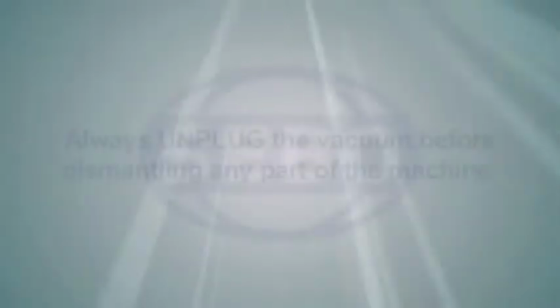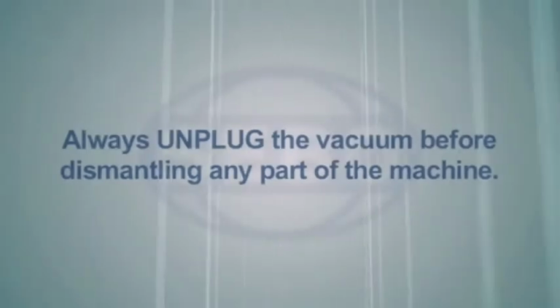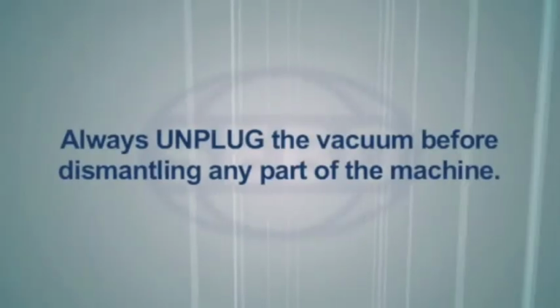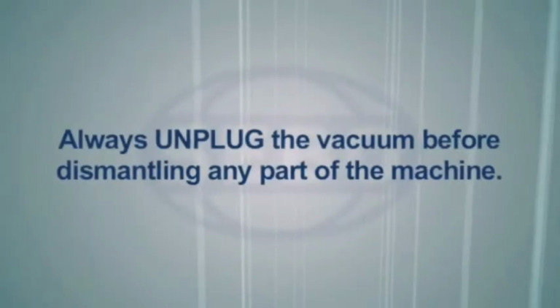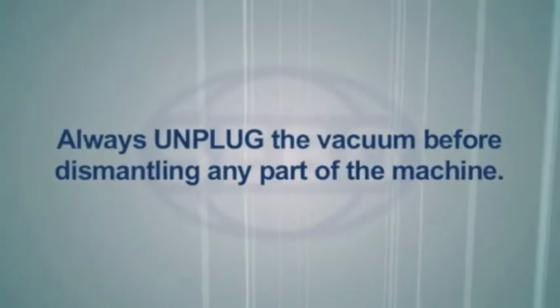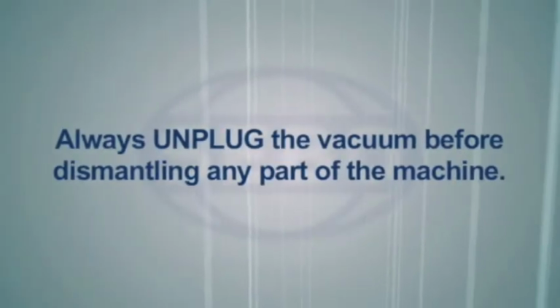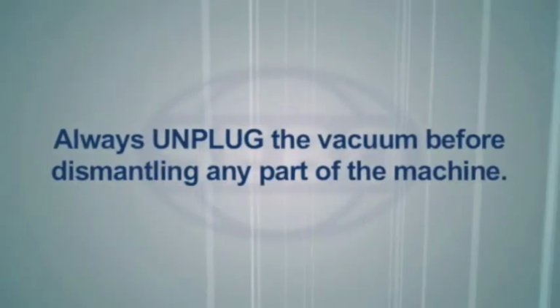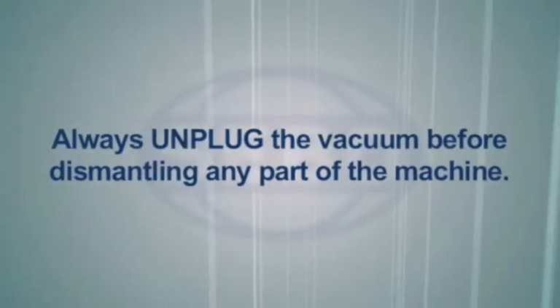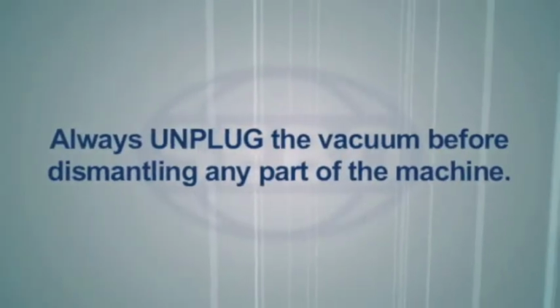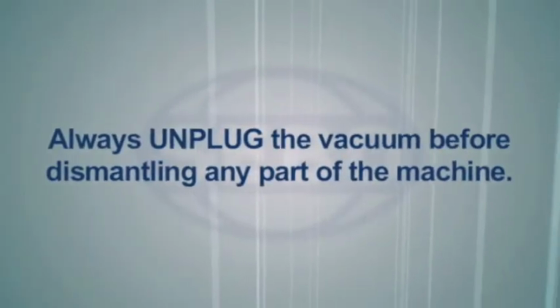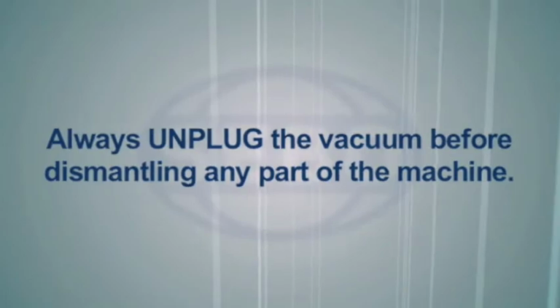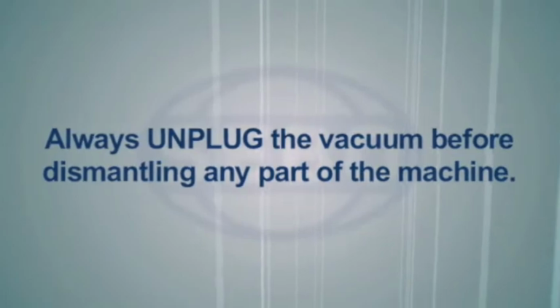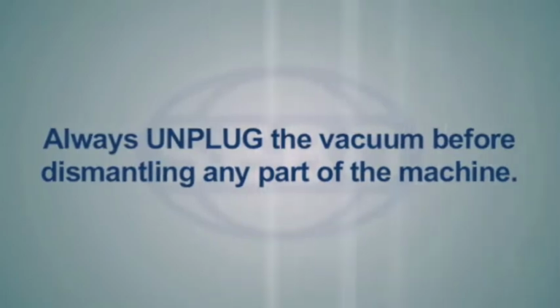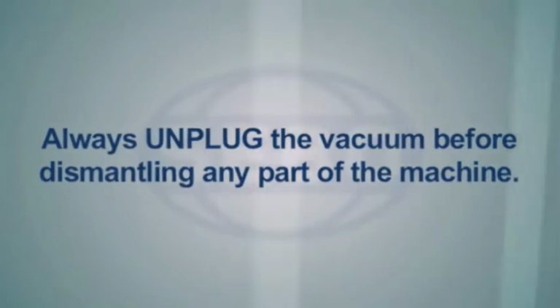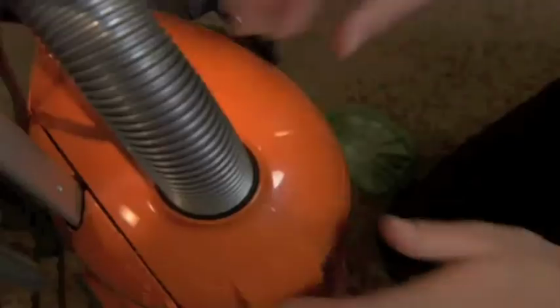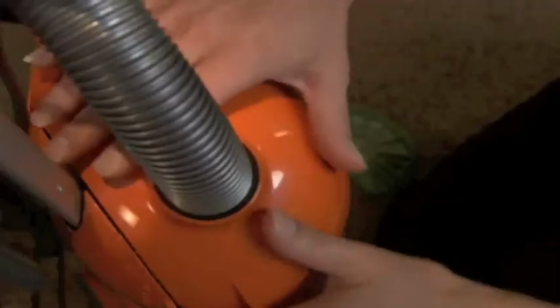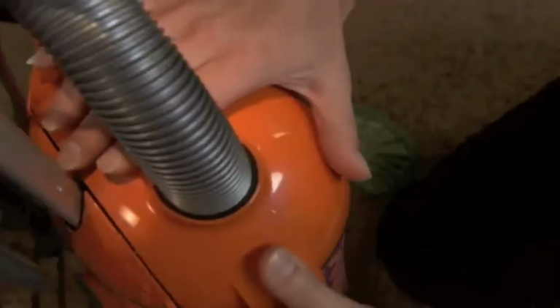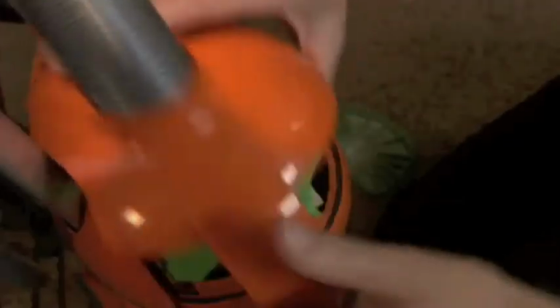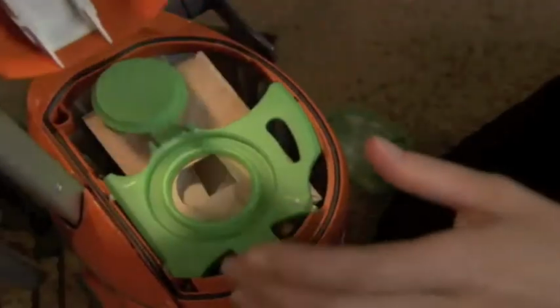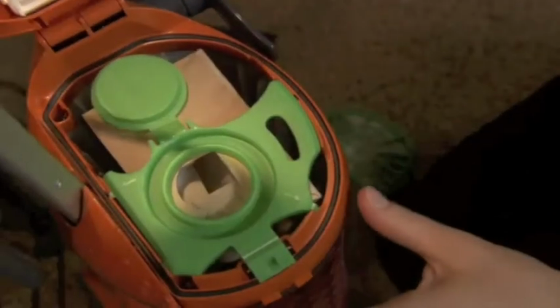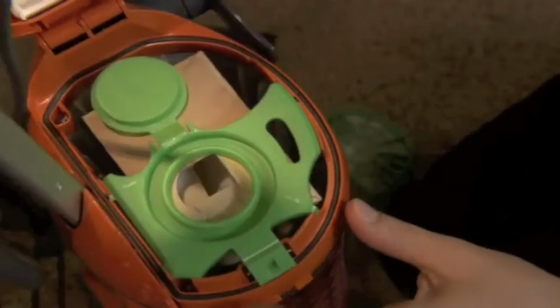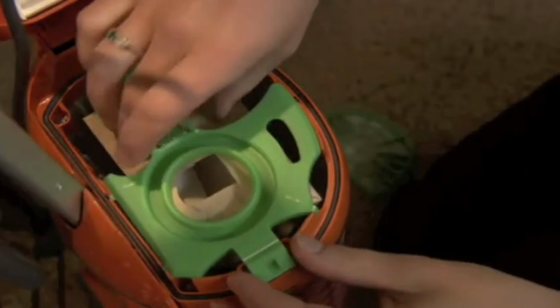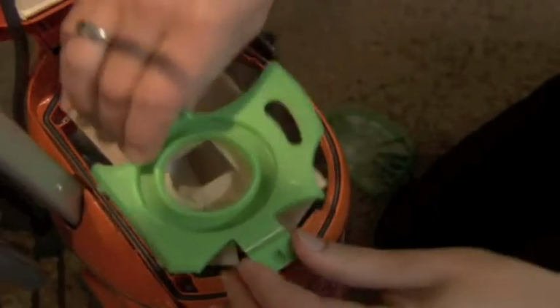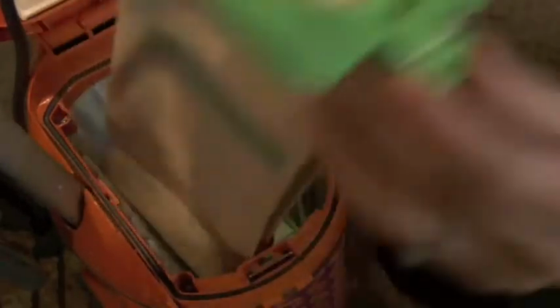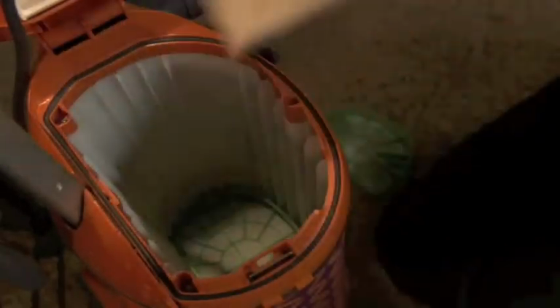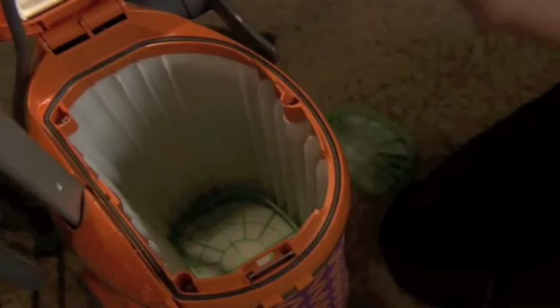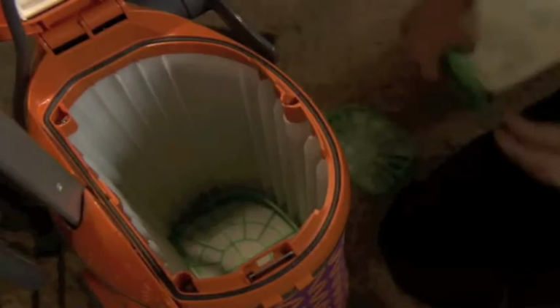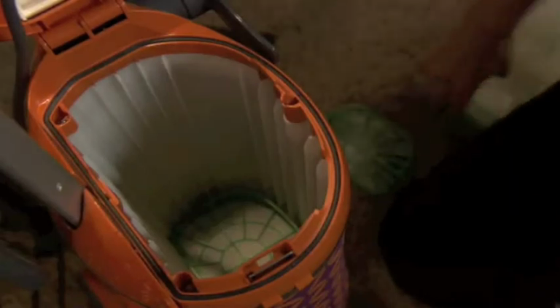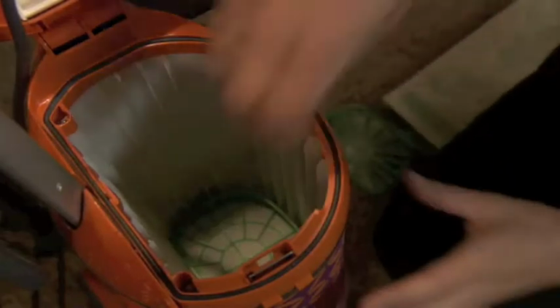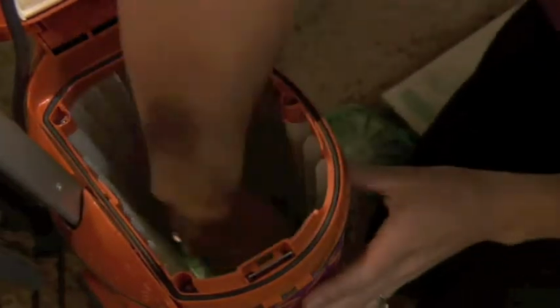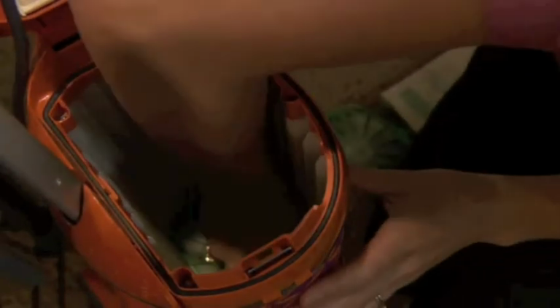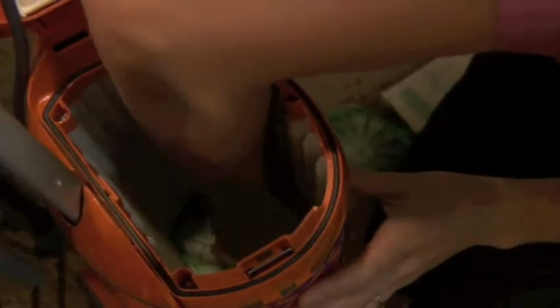Remember to always unplug the vacuum before dismantling any part of the machine. Pull up the cover release flap, lift out the filter bag, grab the handle on the filter, and pull it out.